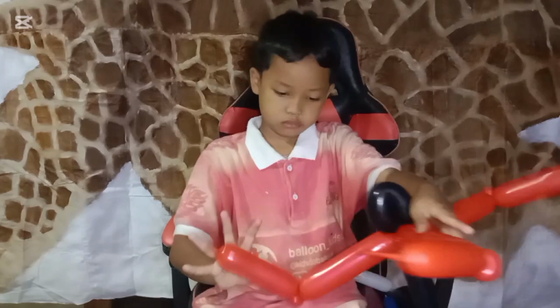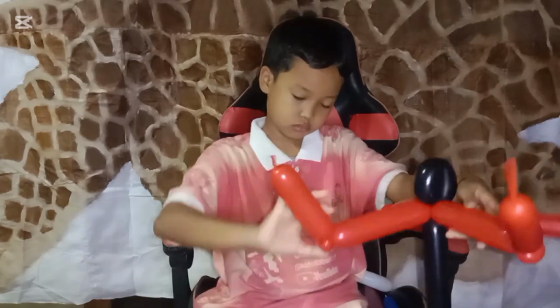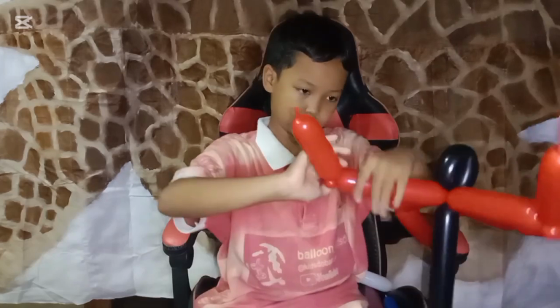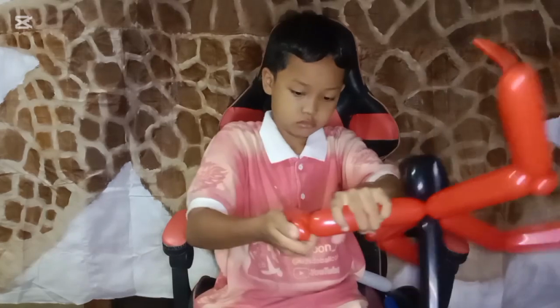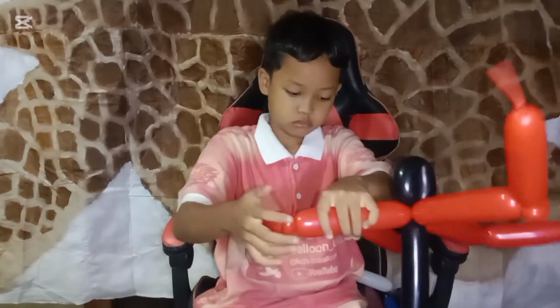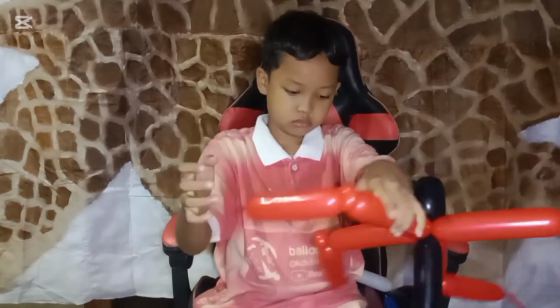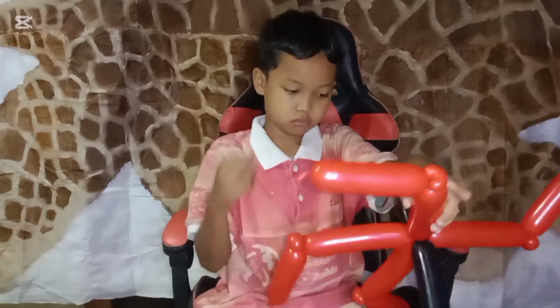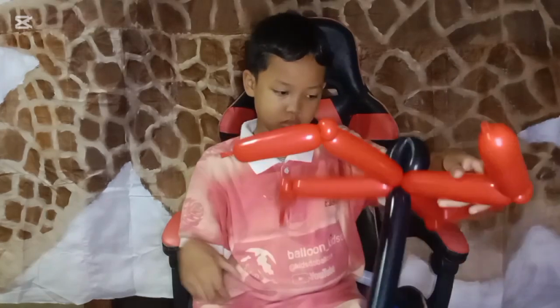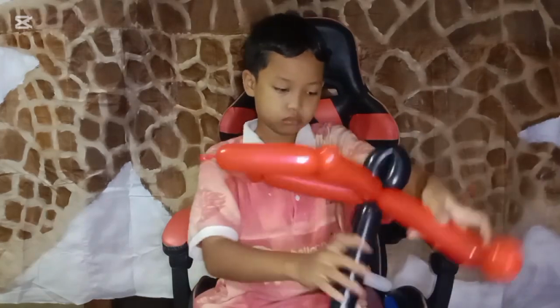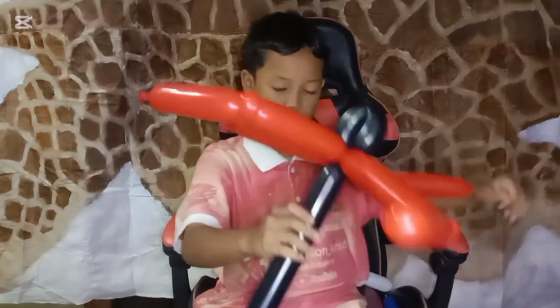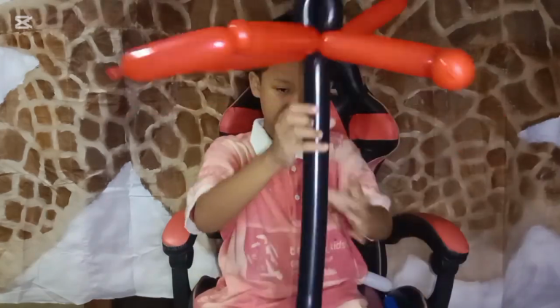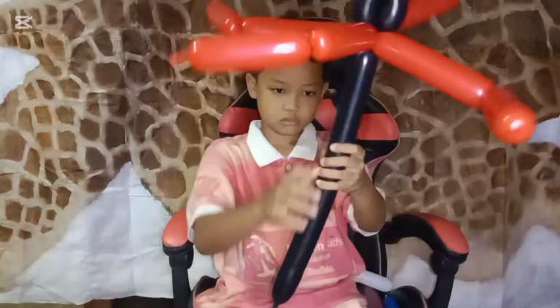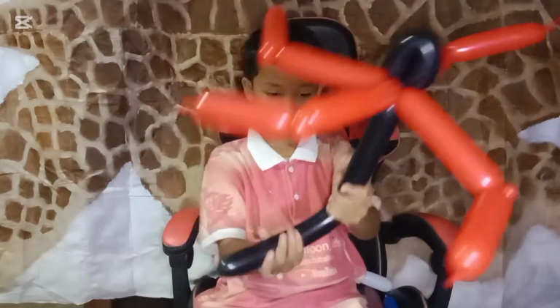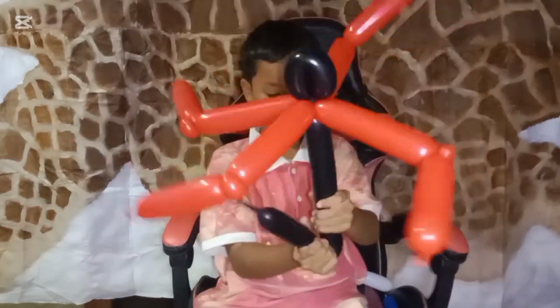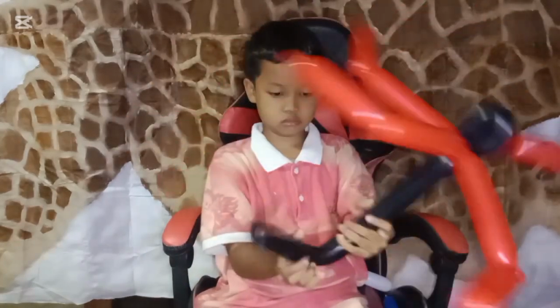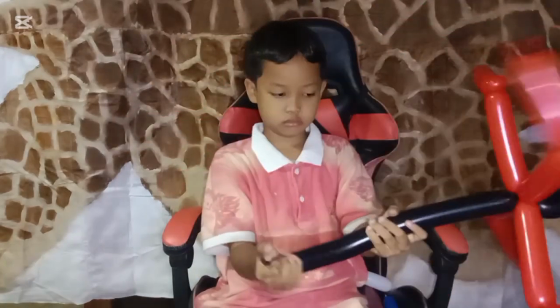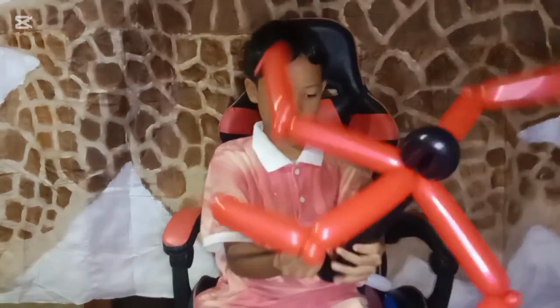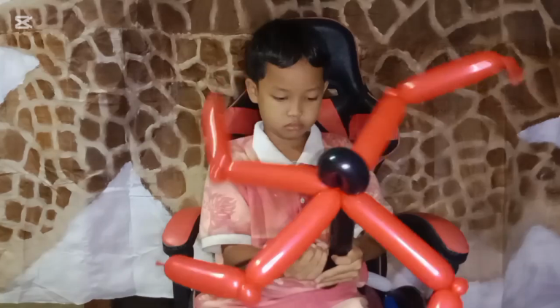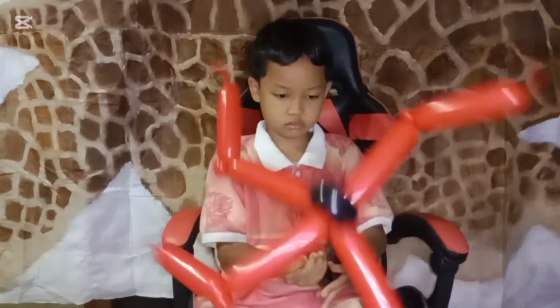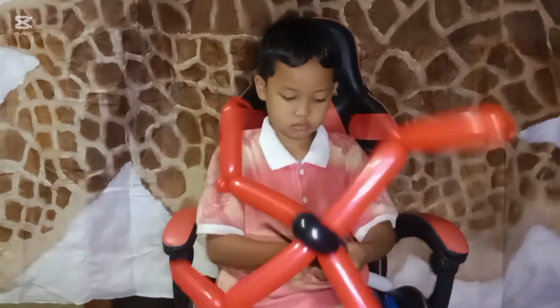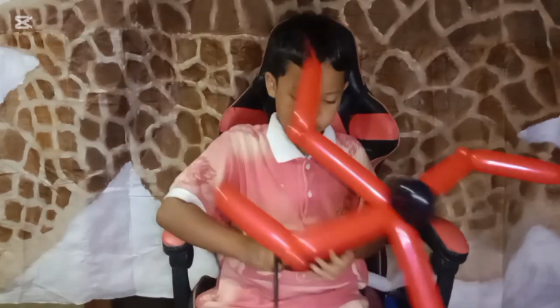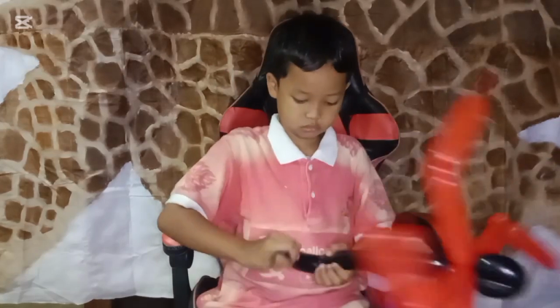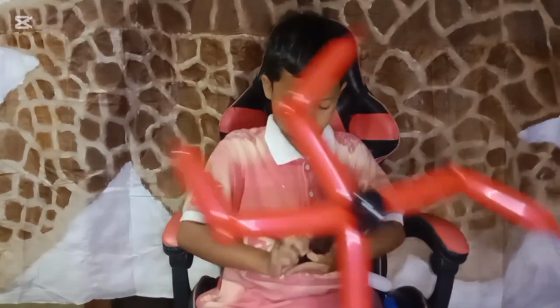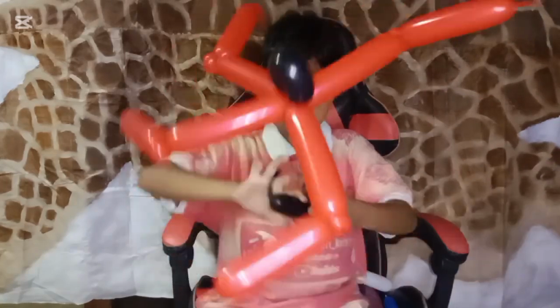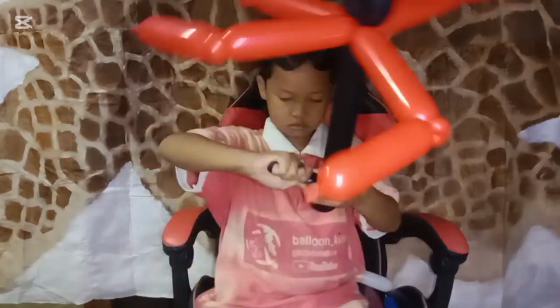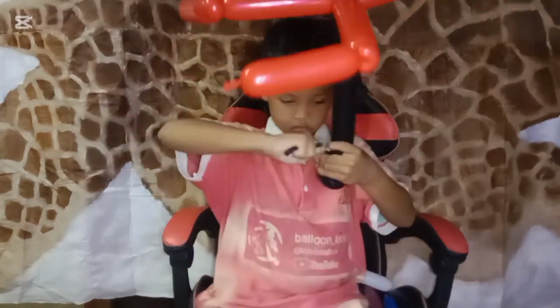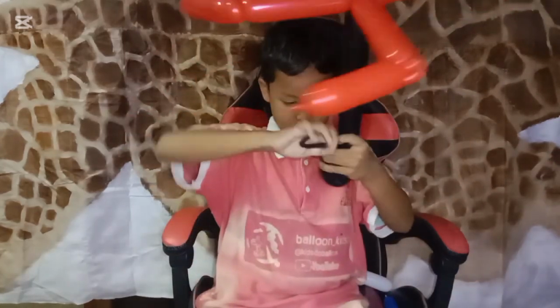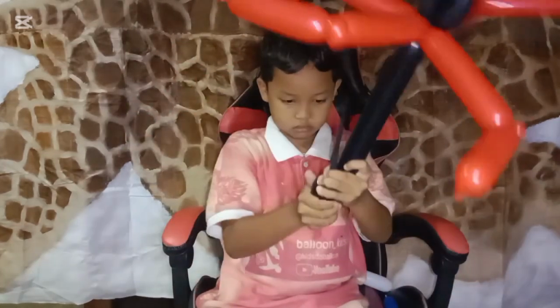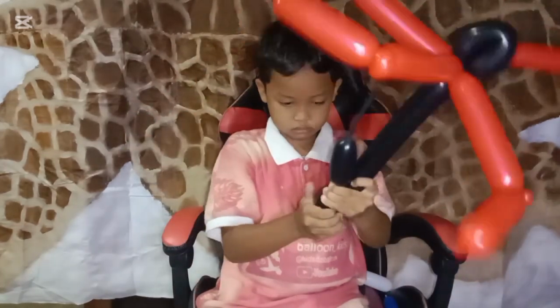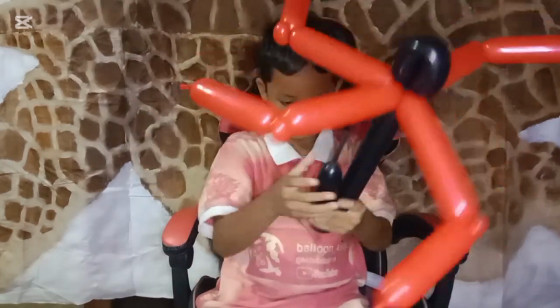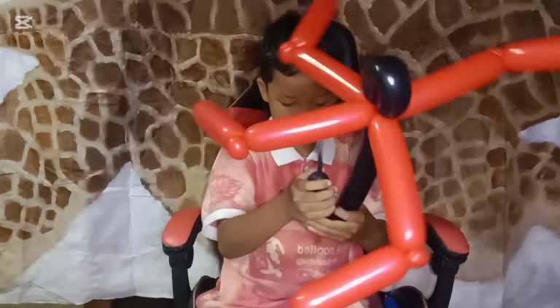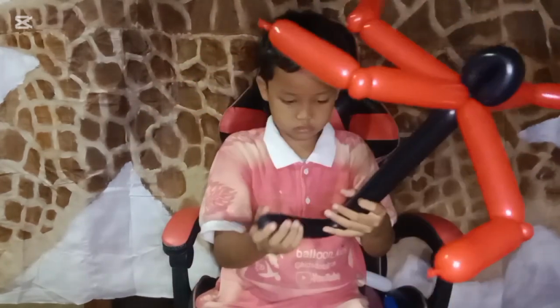For the handle, we use a black balloon. With the black one, we just make a loop twisting around a four-finger bubble.